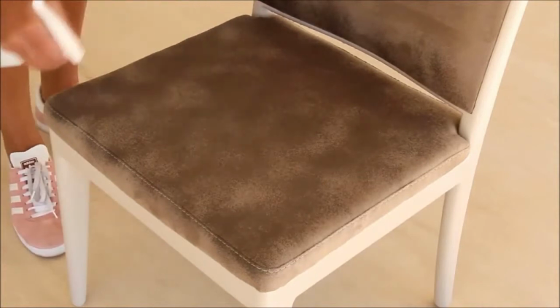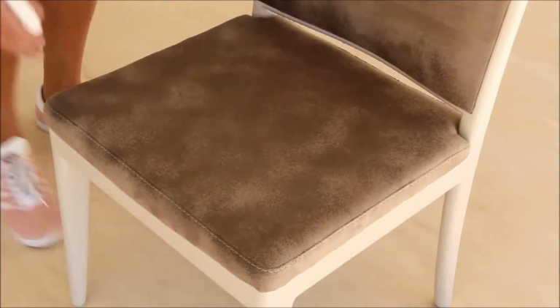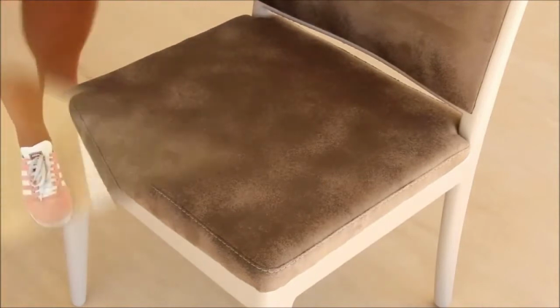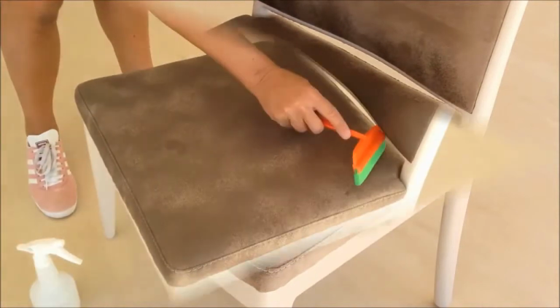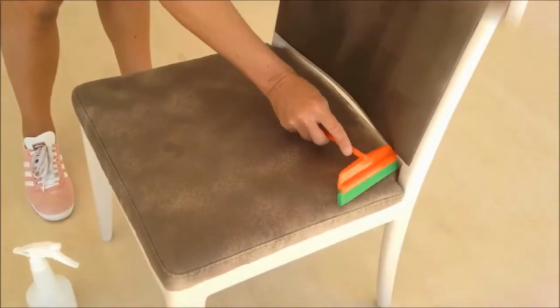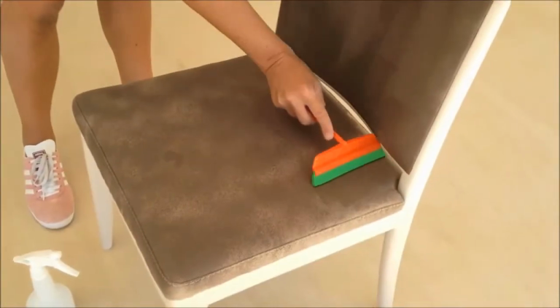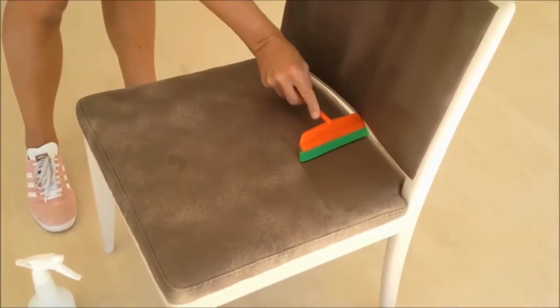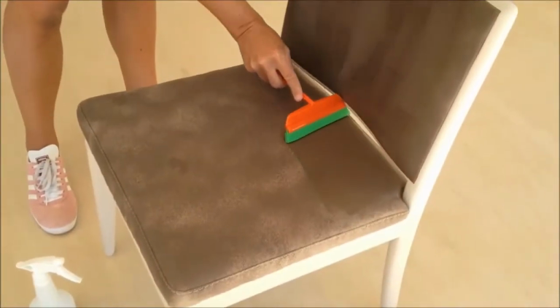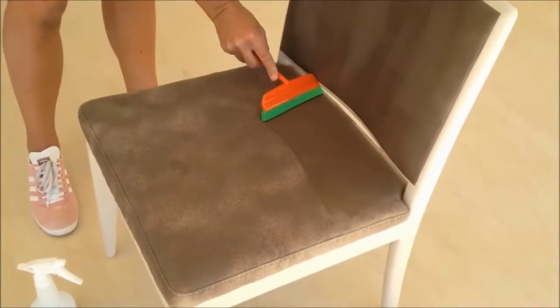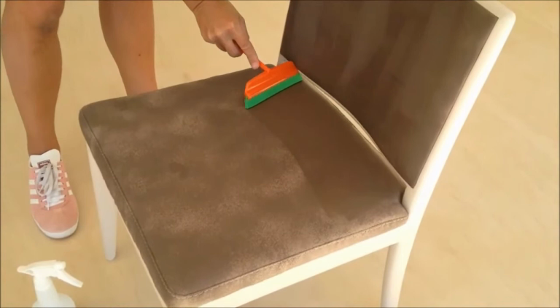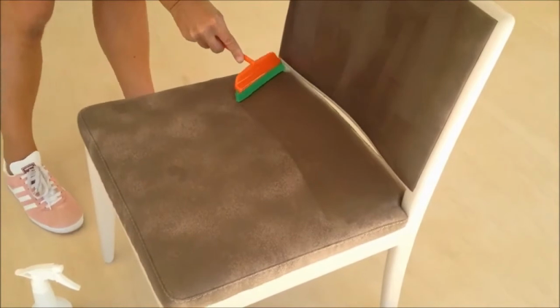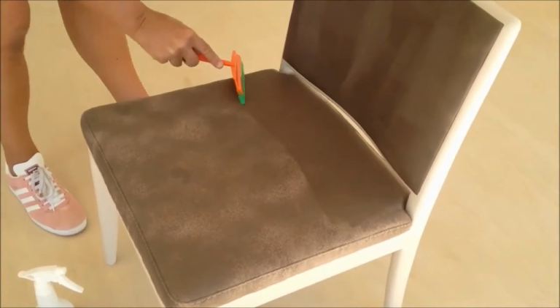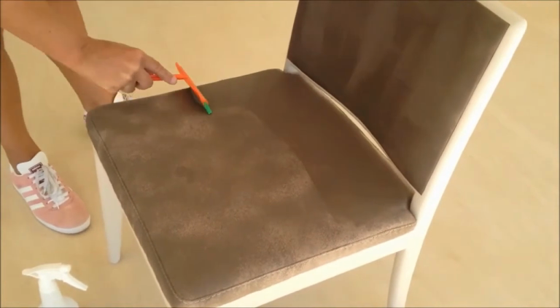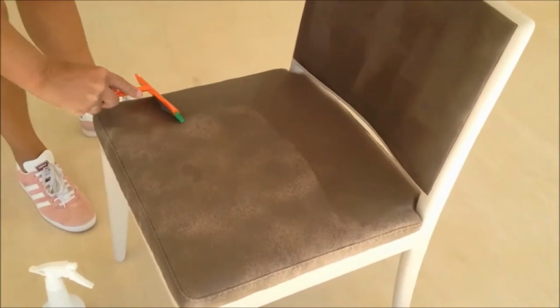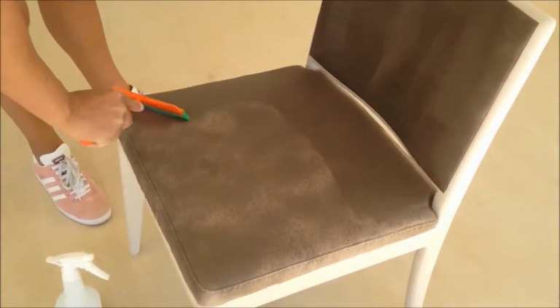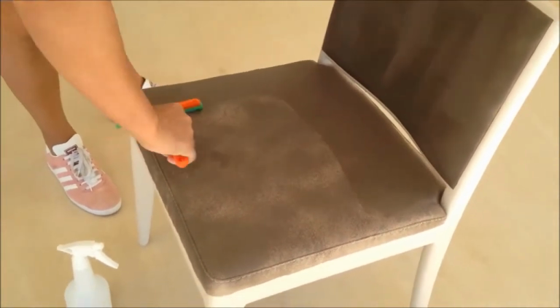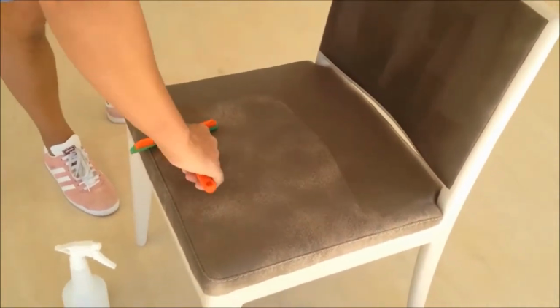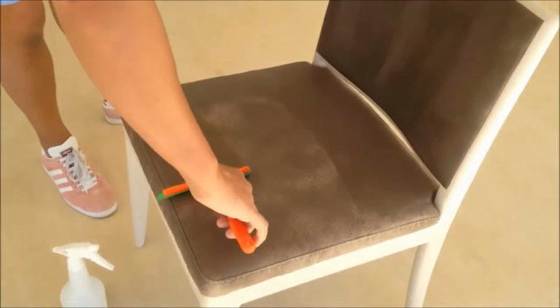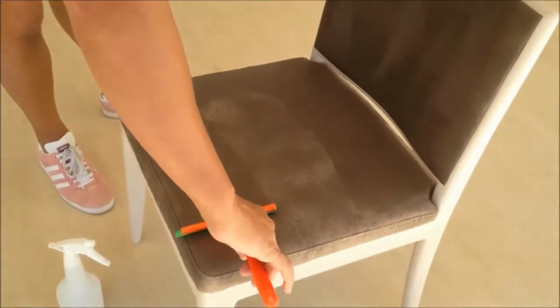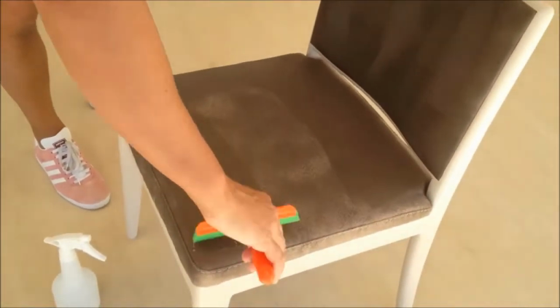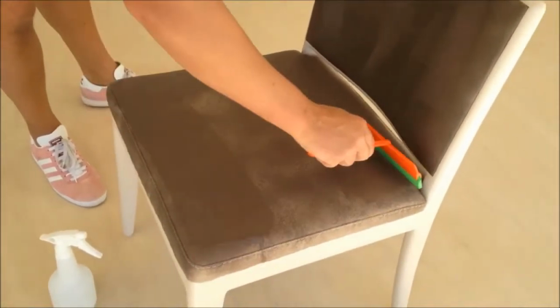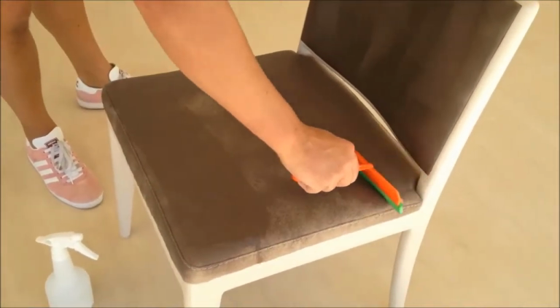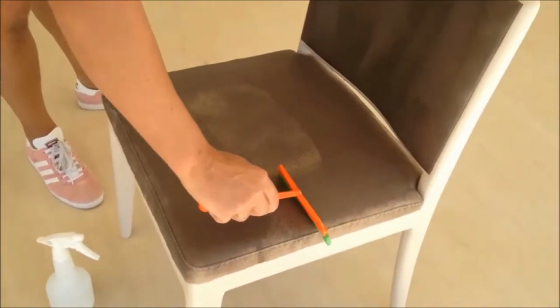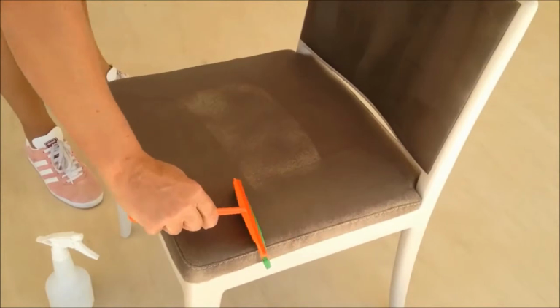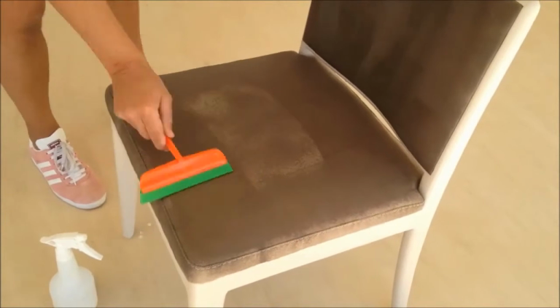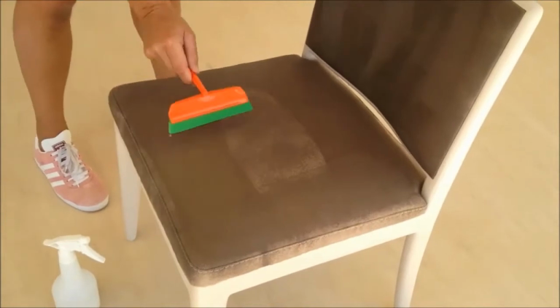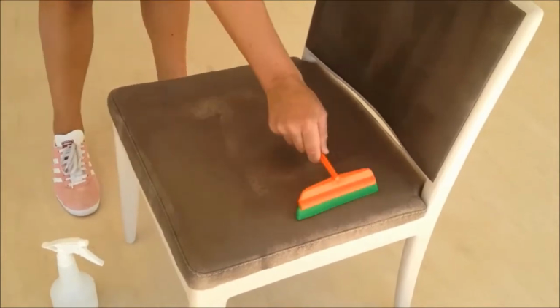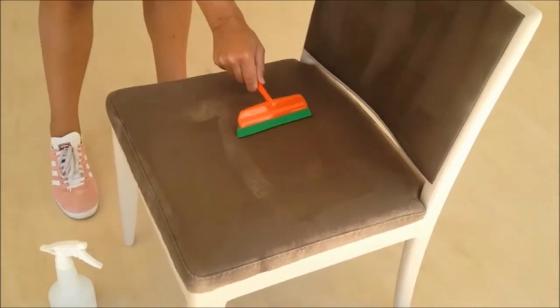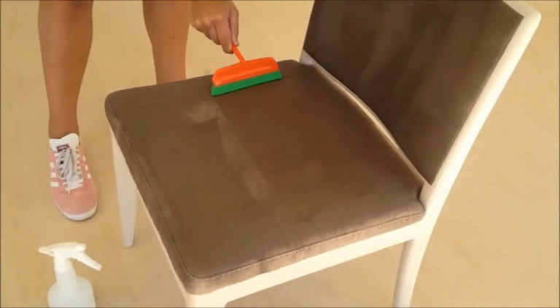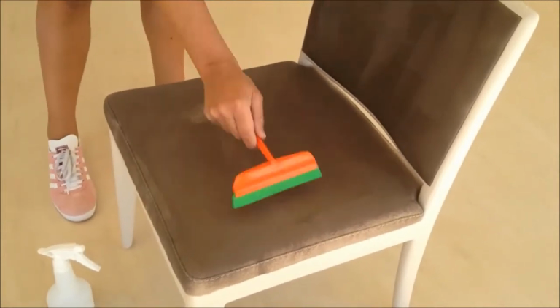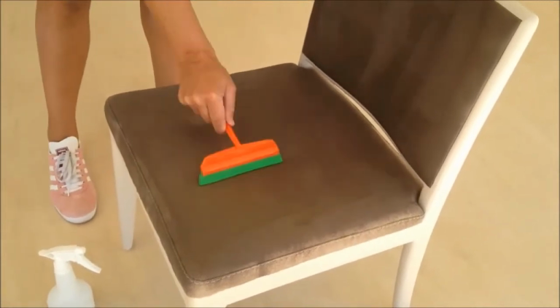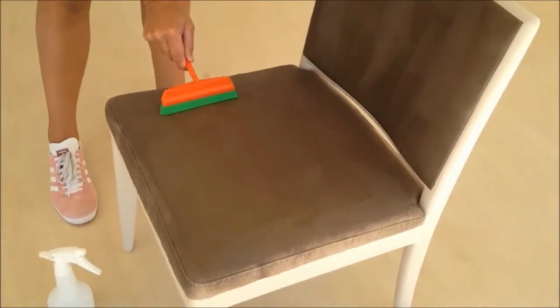Although this doesn't look particularly even, we then use a squeegee to make sure the liquid glass shield is spread evenly across the surface, but also to make sure that it gets worked into the fibres.